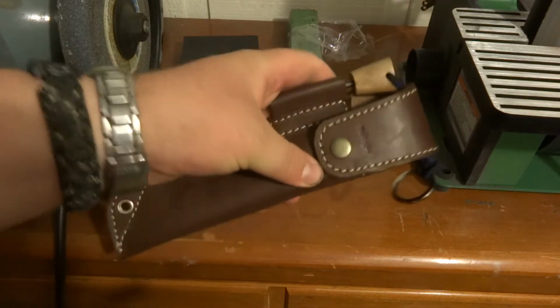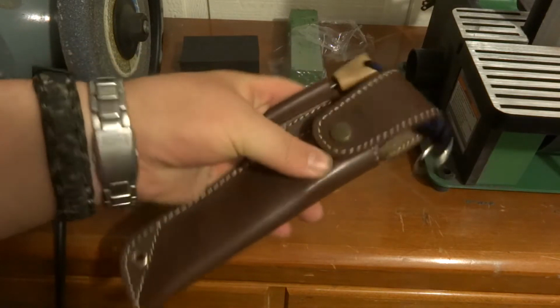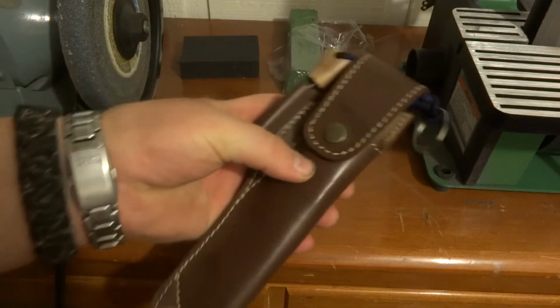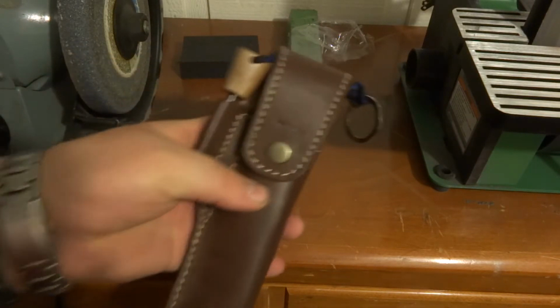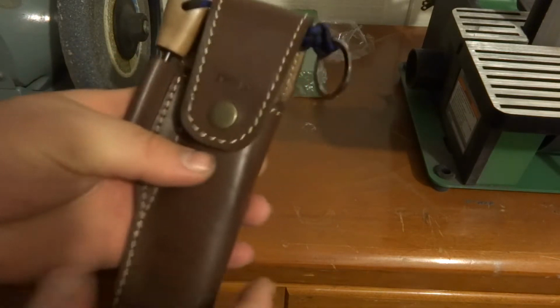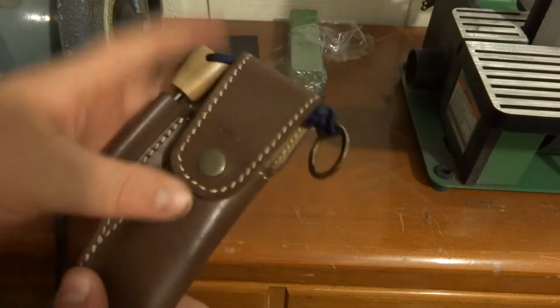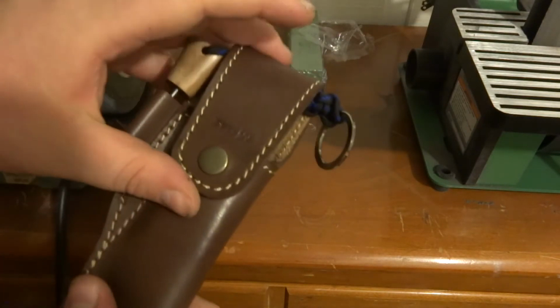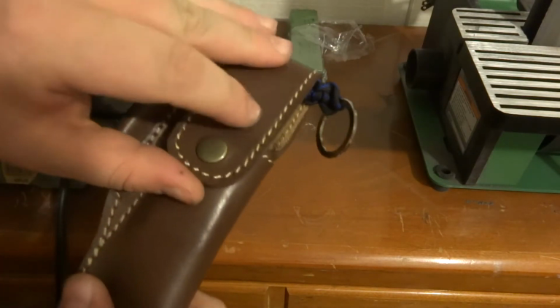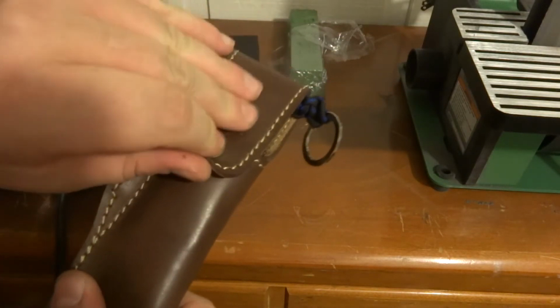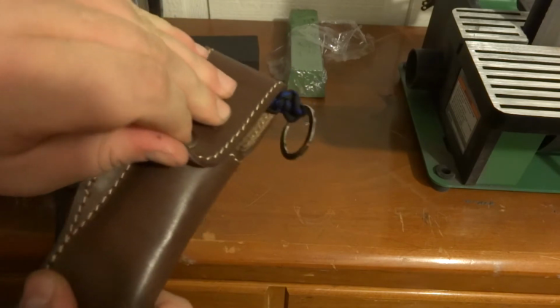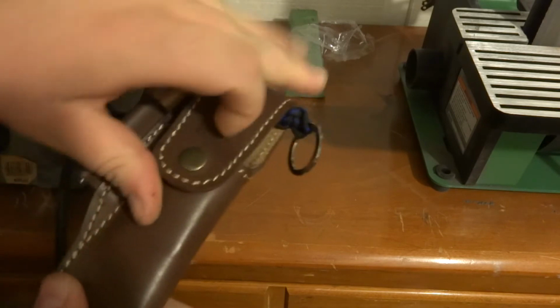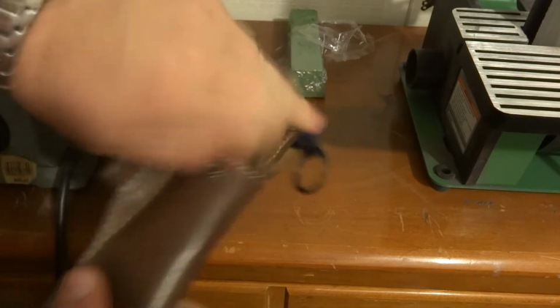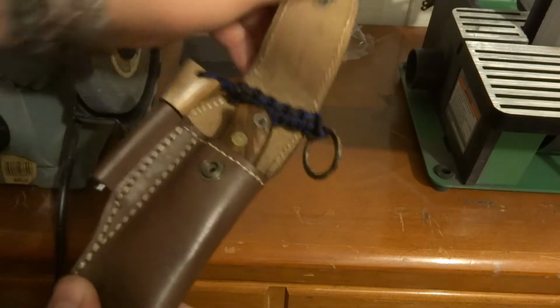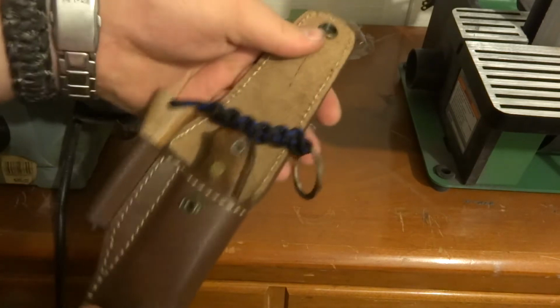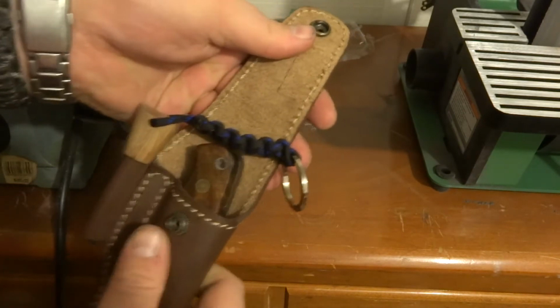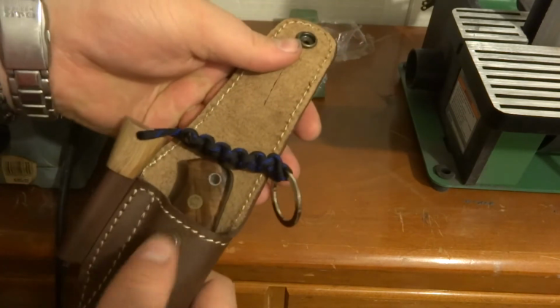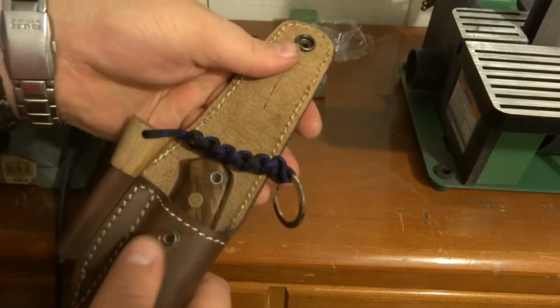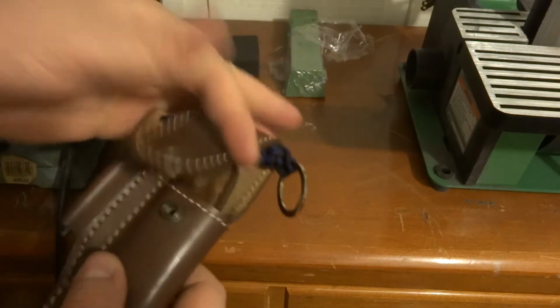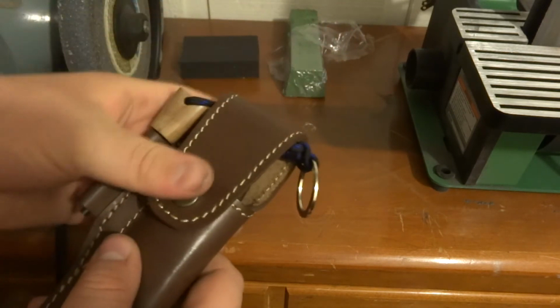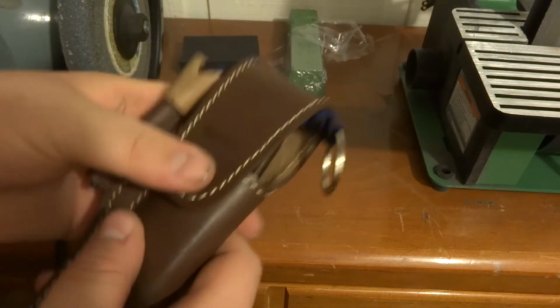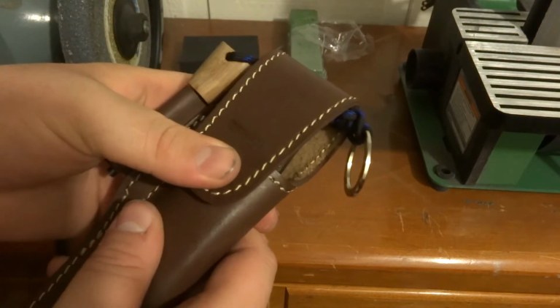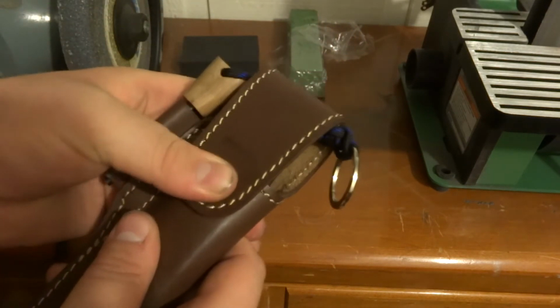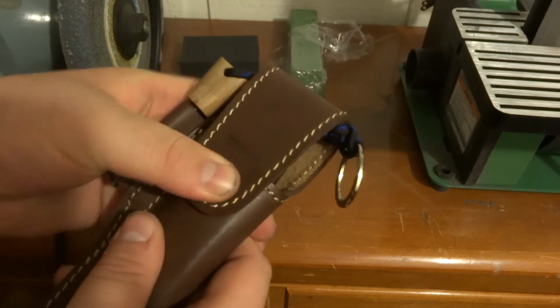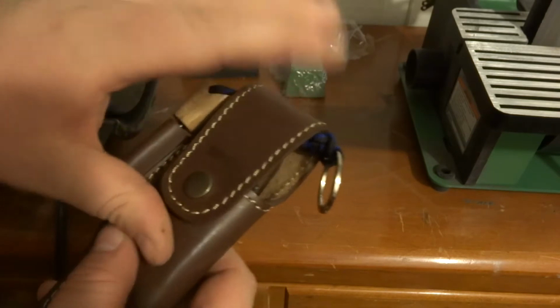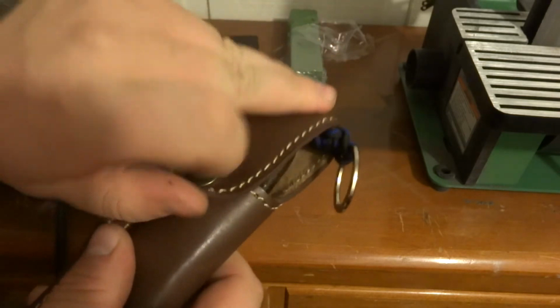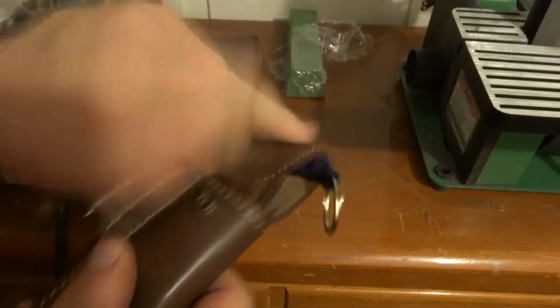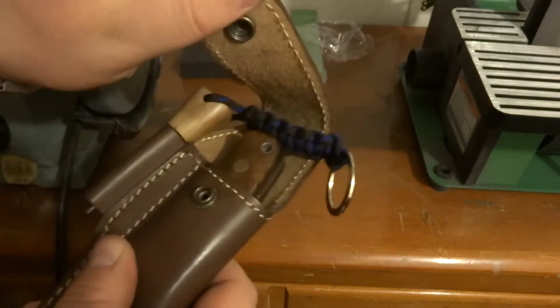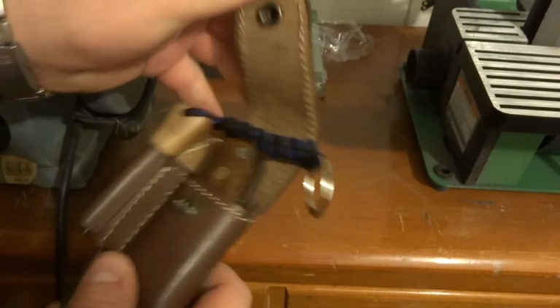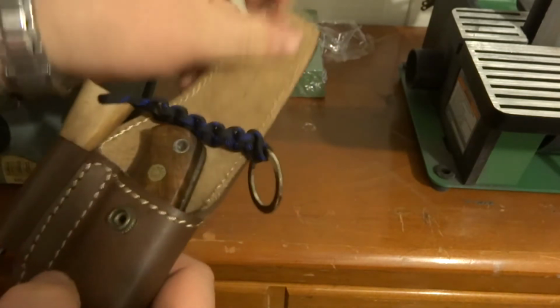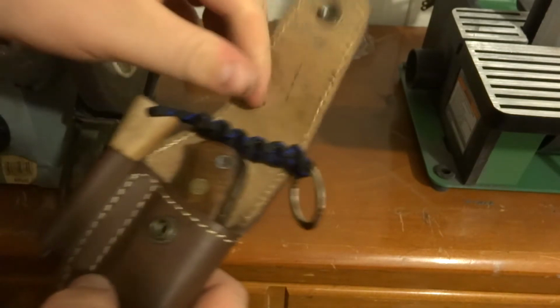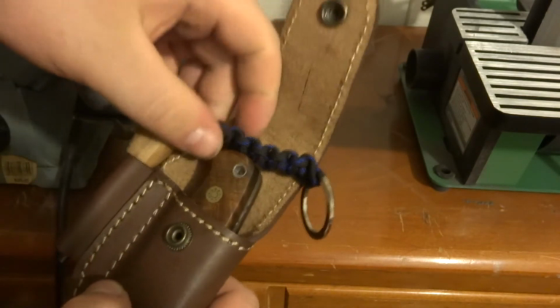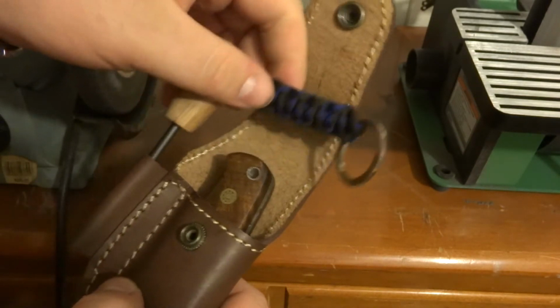Now let's take a look at that sheath. The snap on here is nice and strong. It's tough to pull away, and it's just as tough to close, so I know it's not going to pop open on me out in the field.